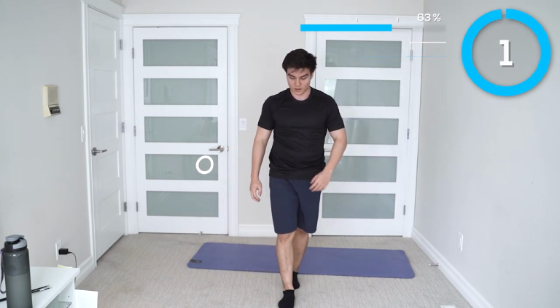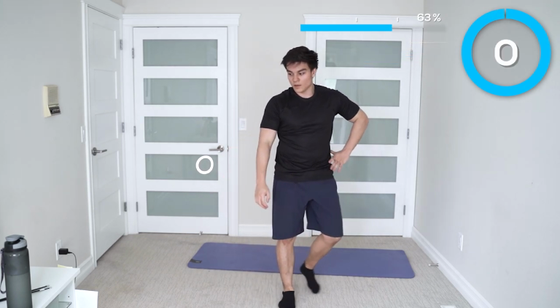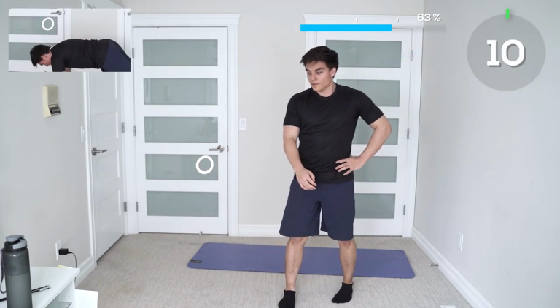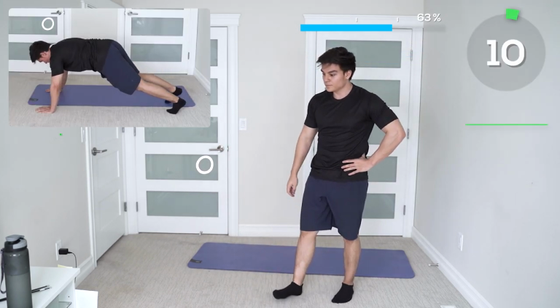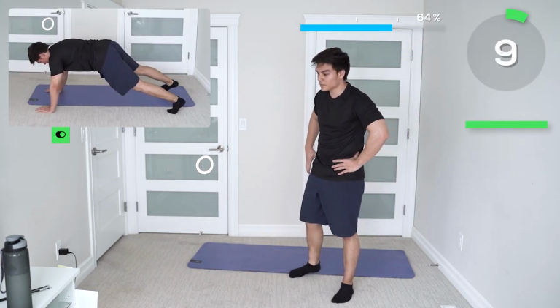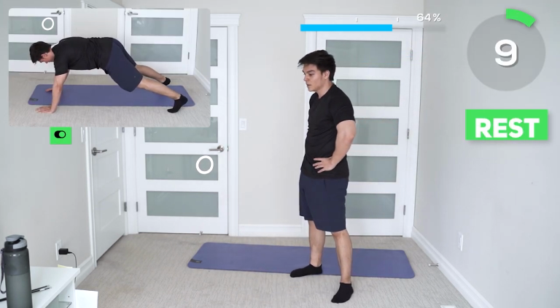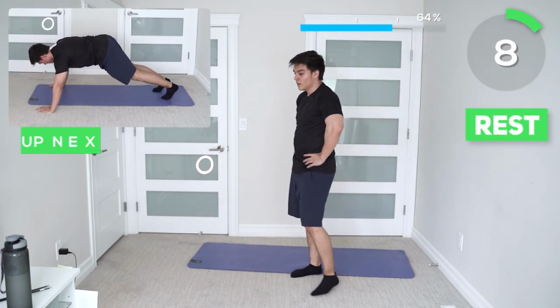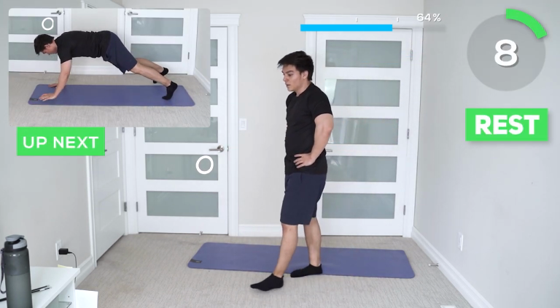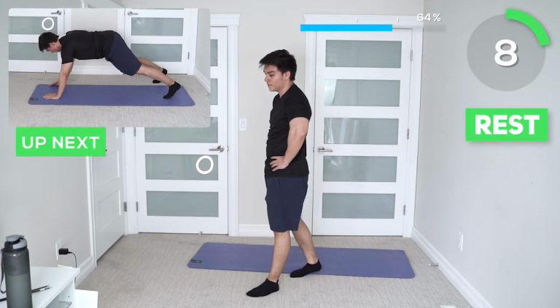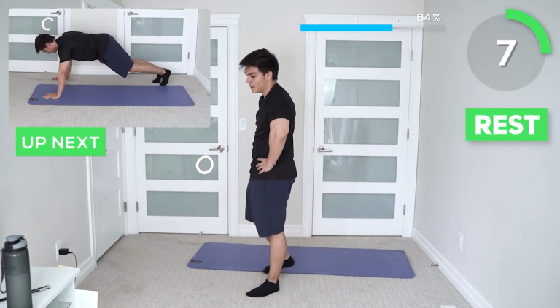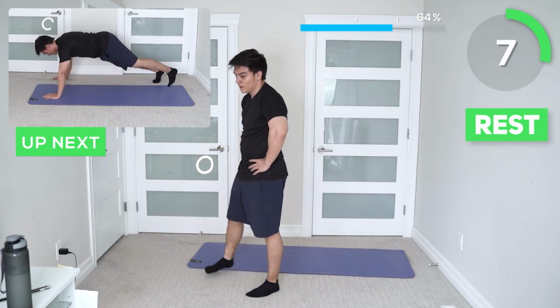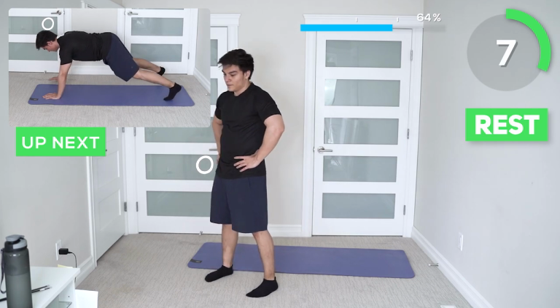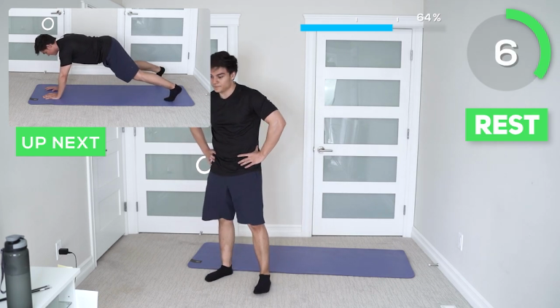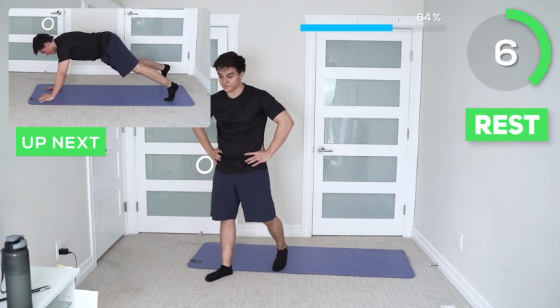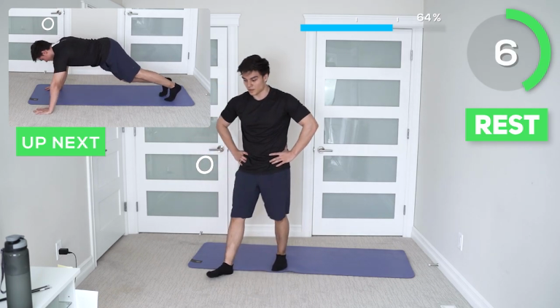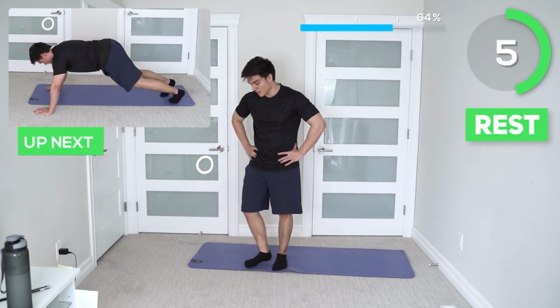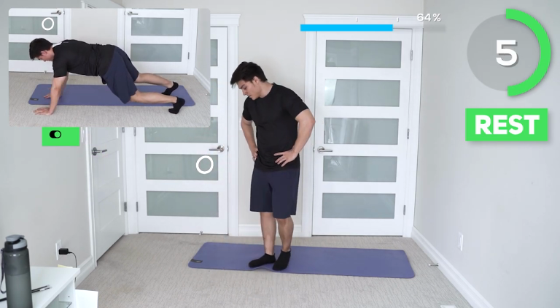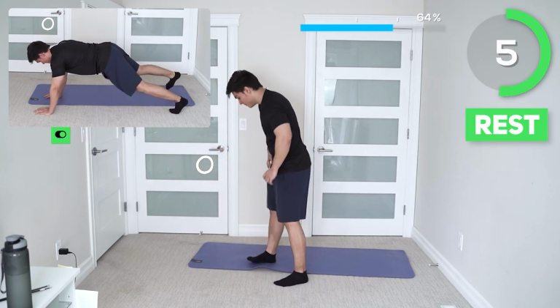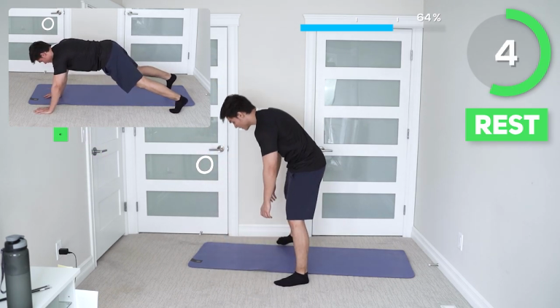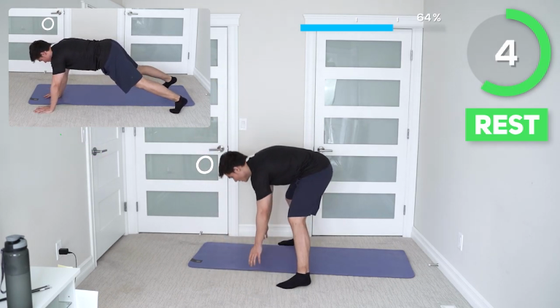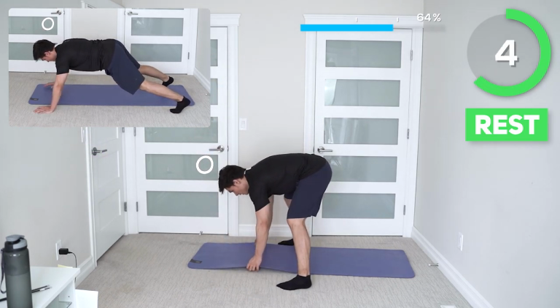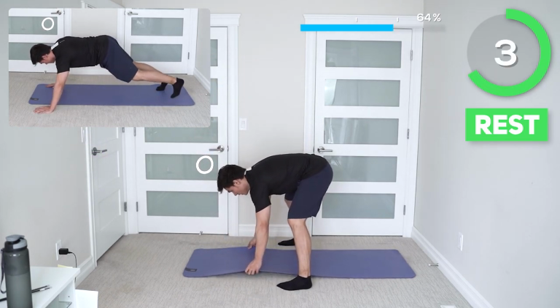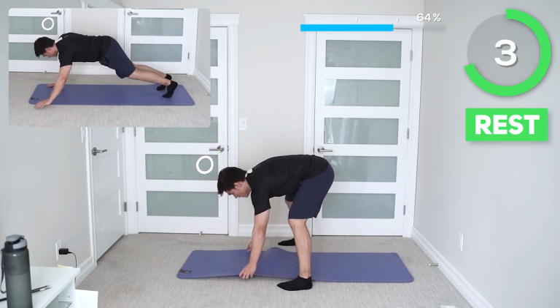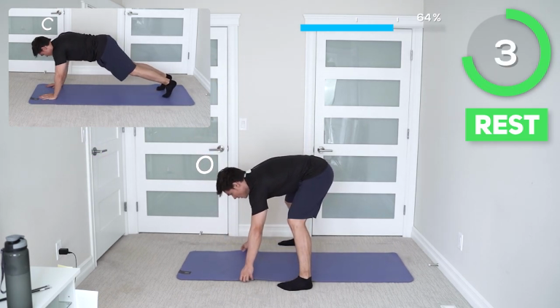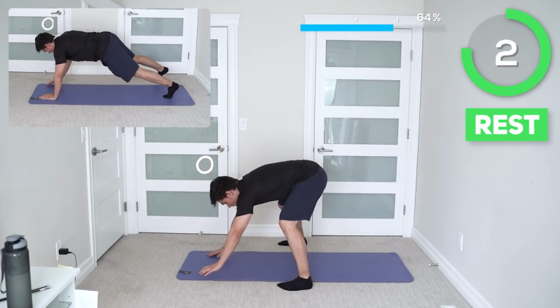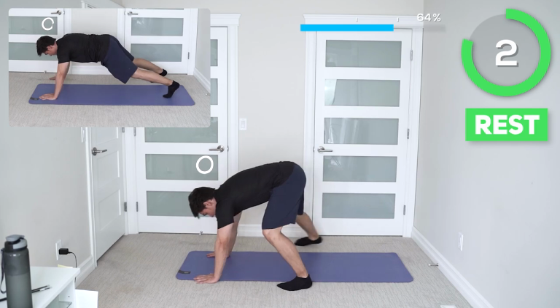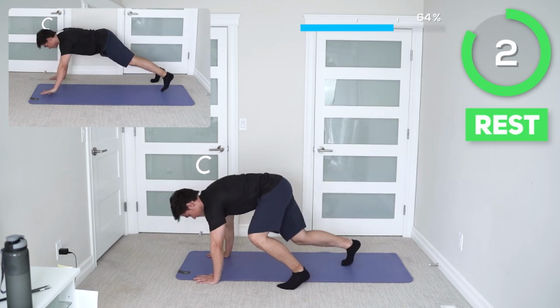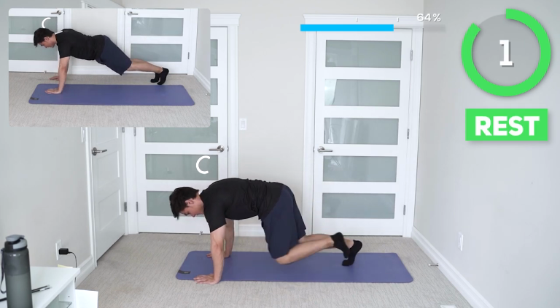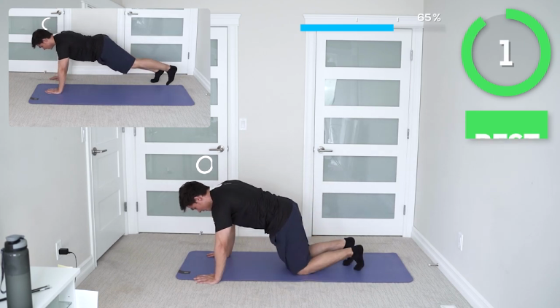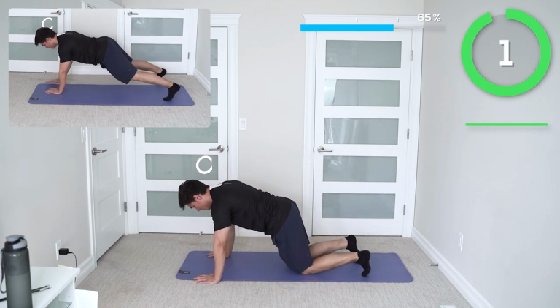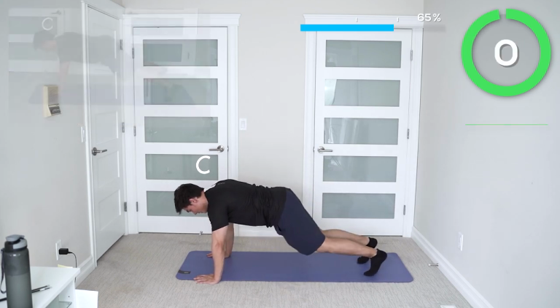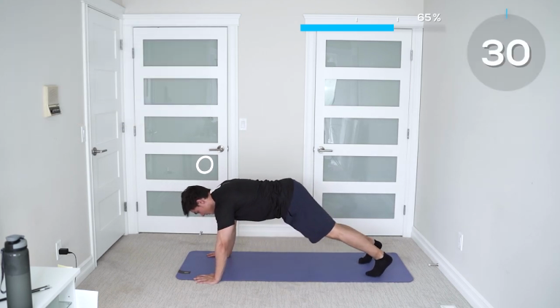This is the last exercise before you get your 20-25 second break. Next up is the lateral plank walk. Guys, we're at 65% — we're almost there, keep pushing yourself.